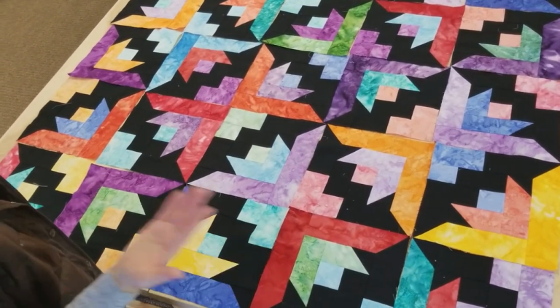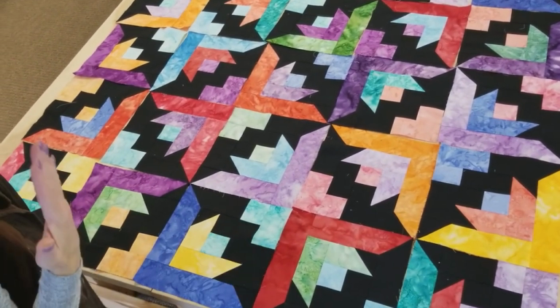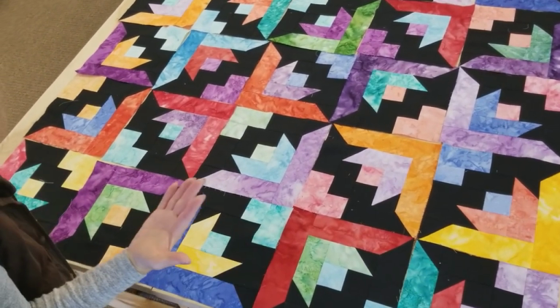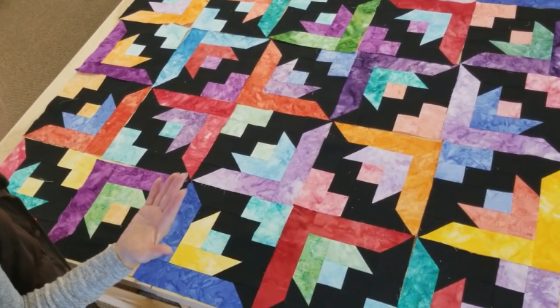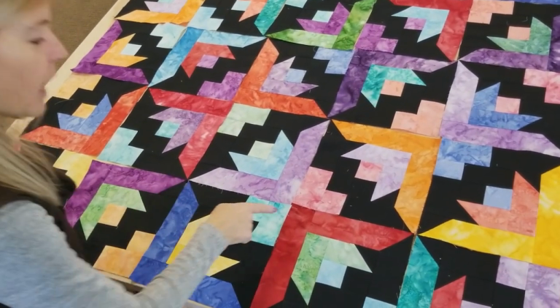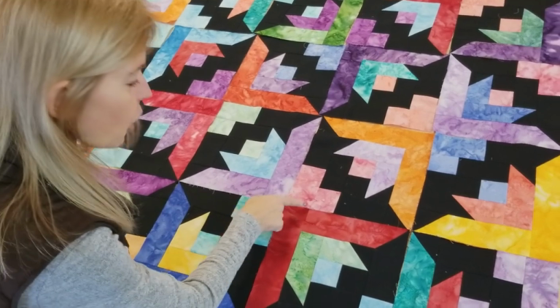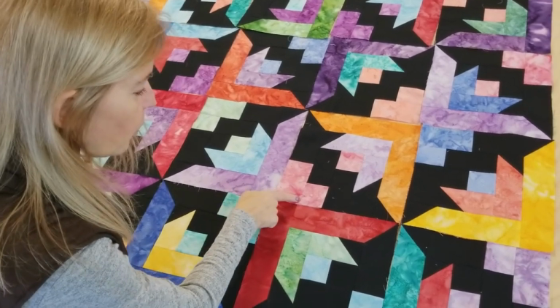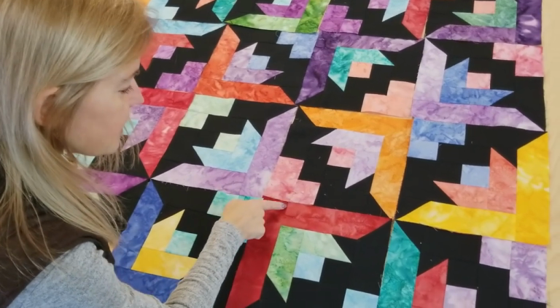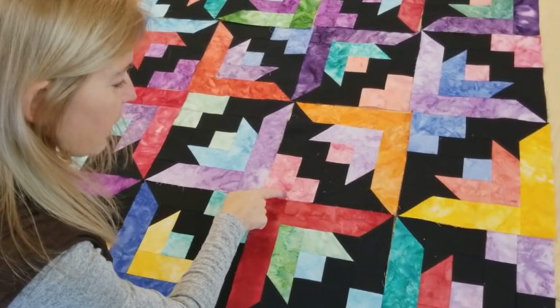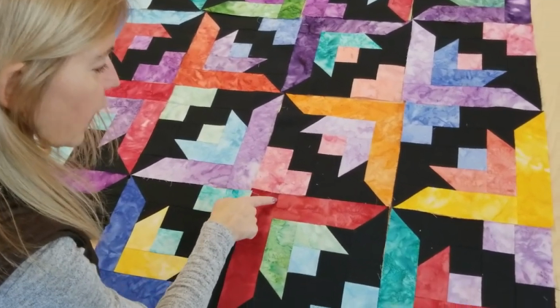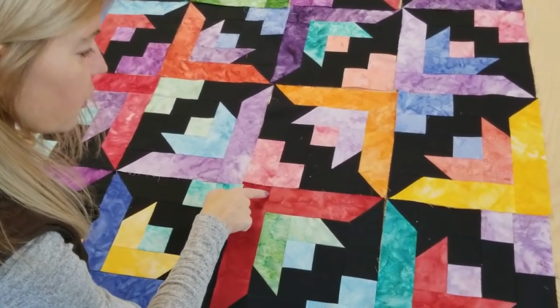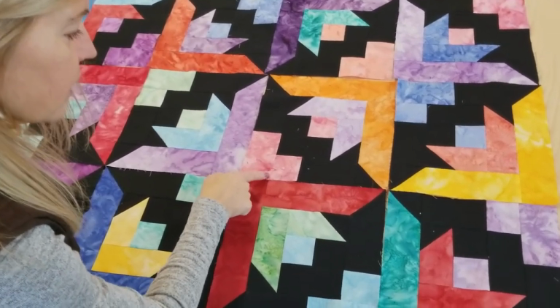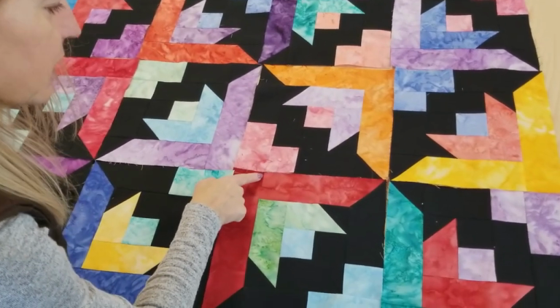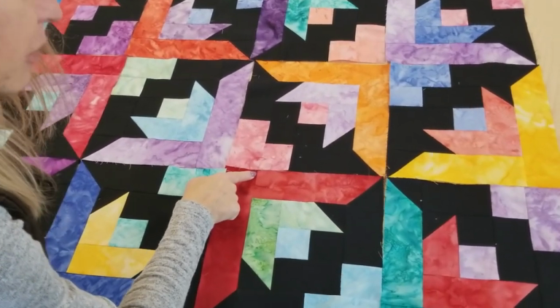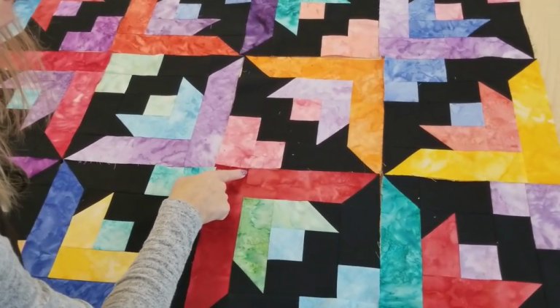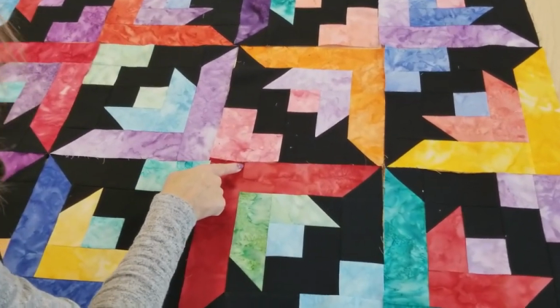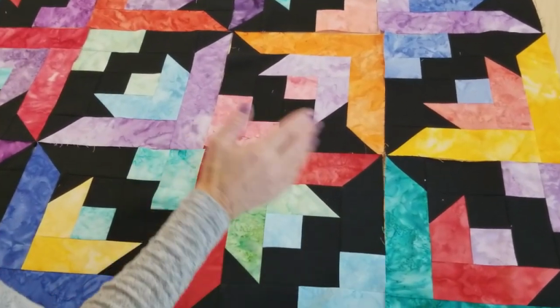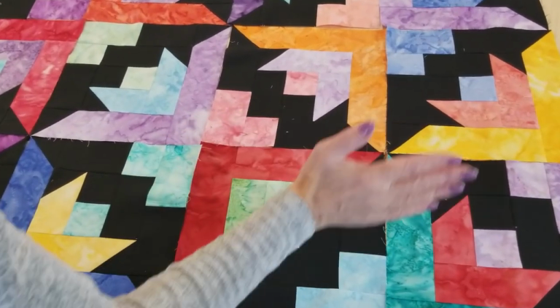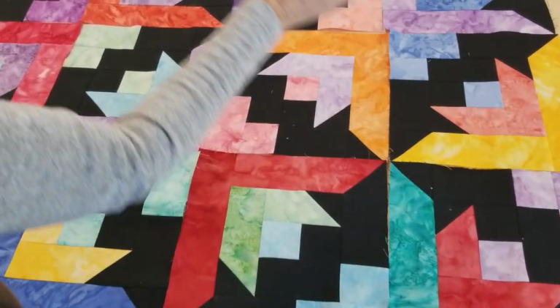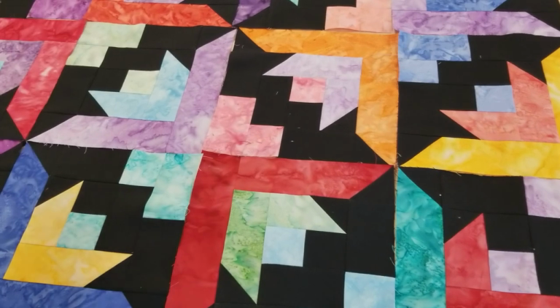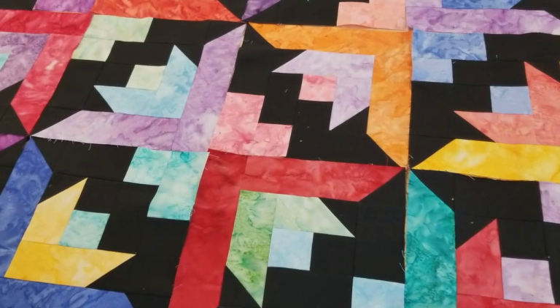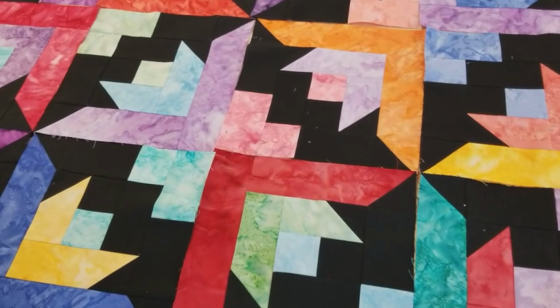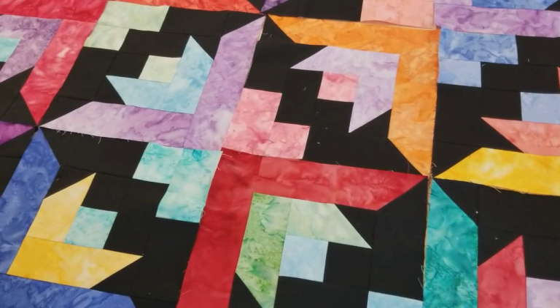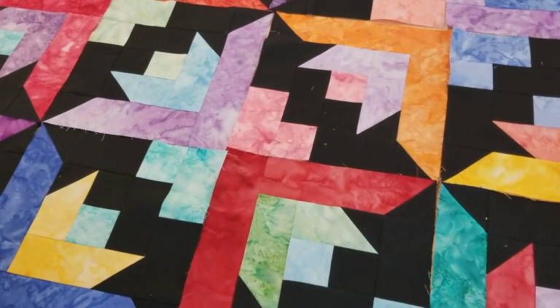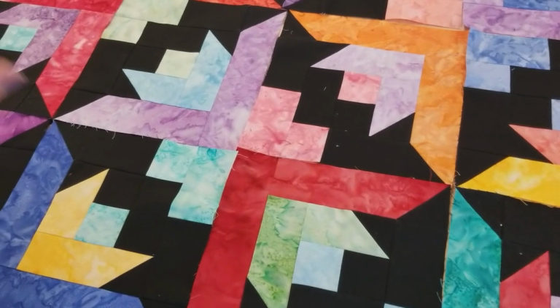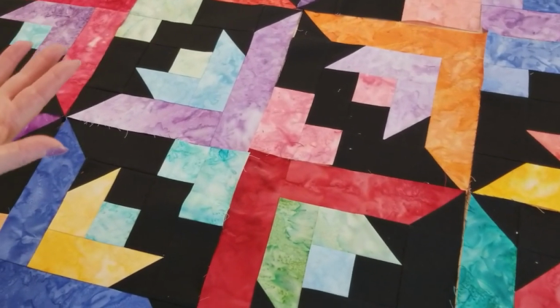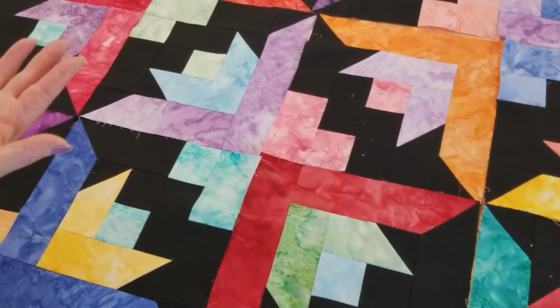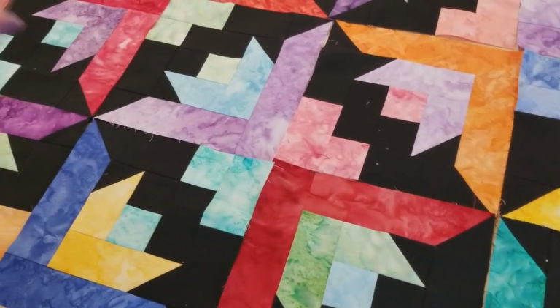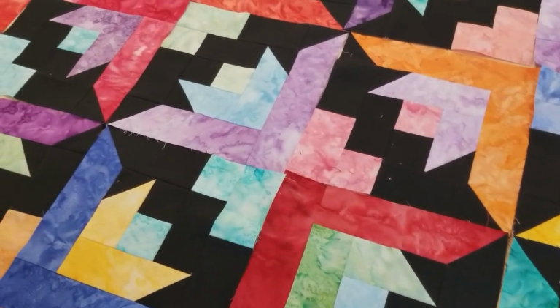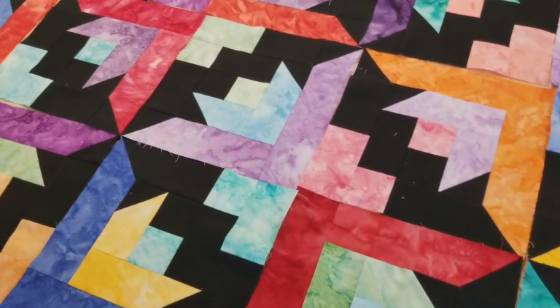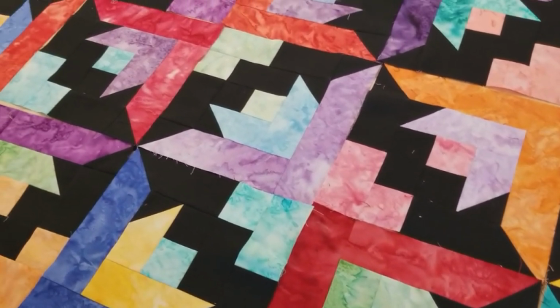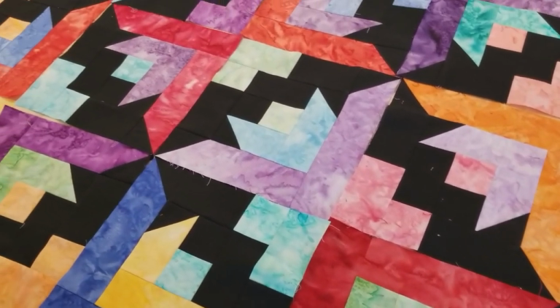When you sew the blocks together, there's only one seam to match right here — just this one spot — so it's going to be really fast to get them together. I'm going to add some borders and then get it onto the quilting machine.